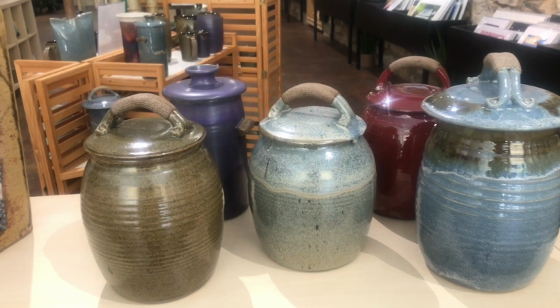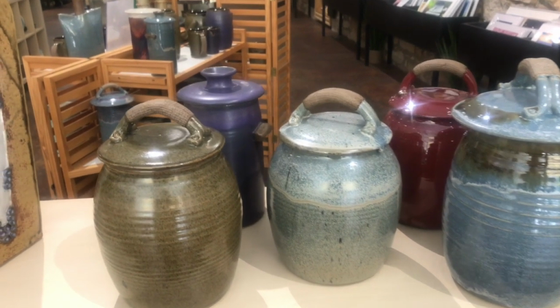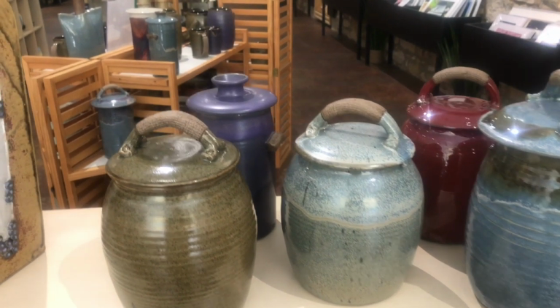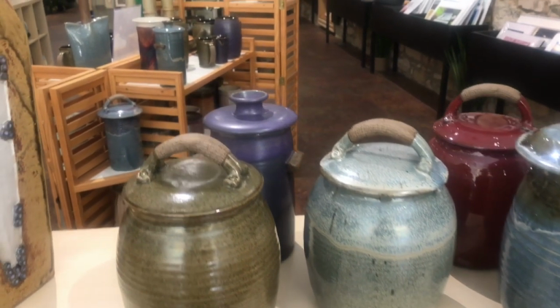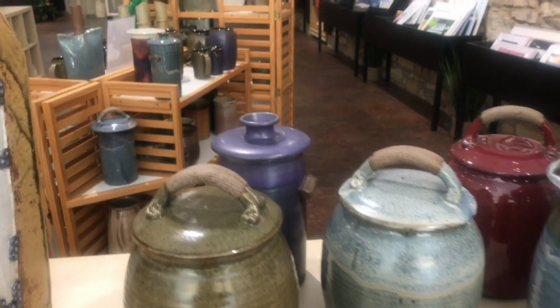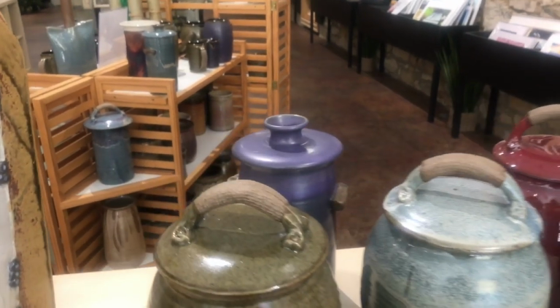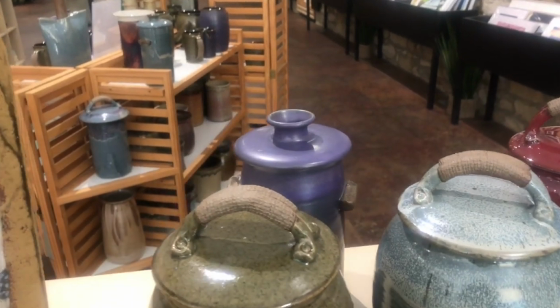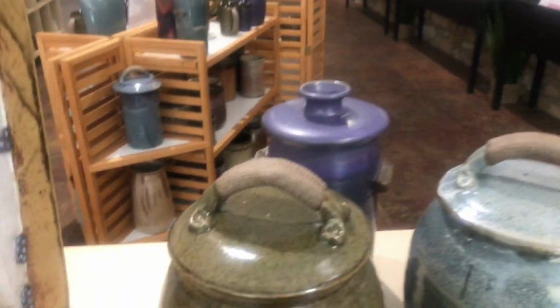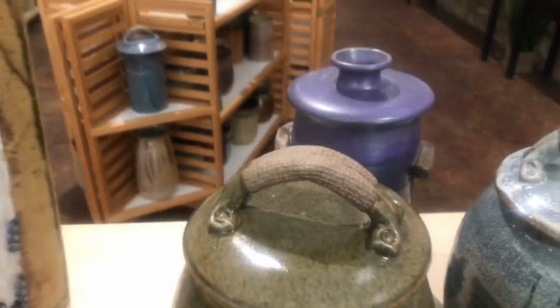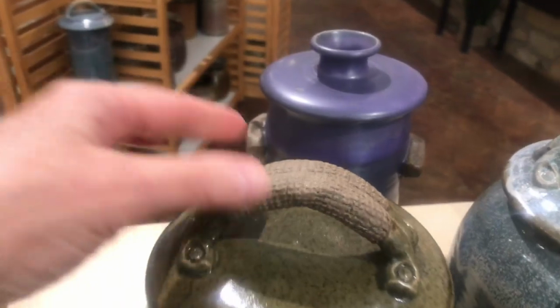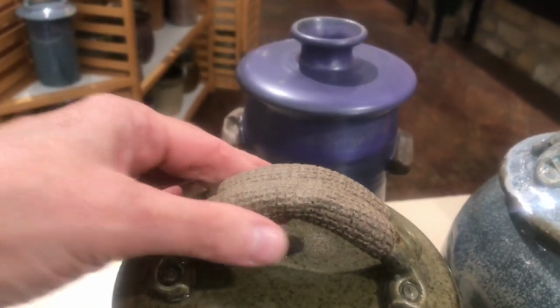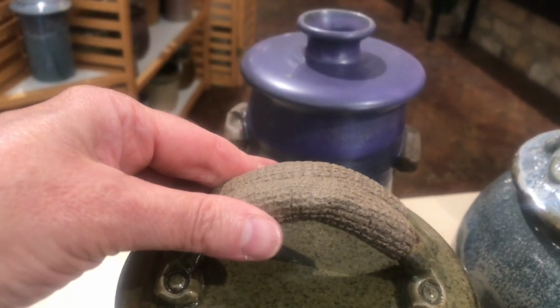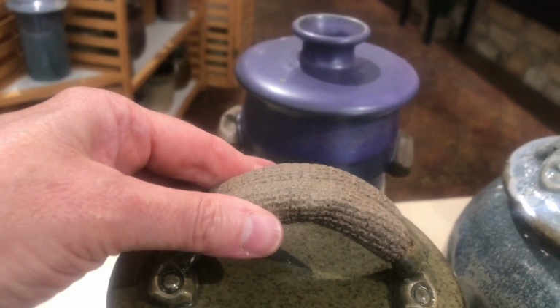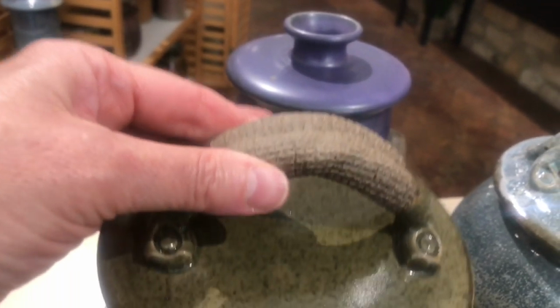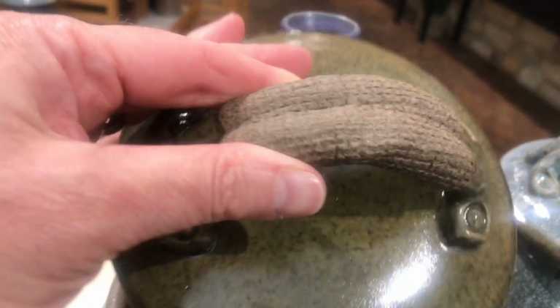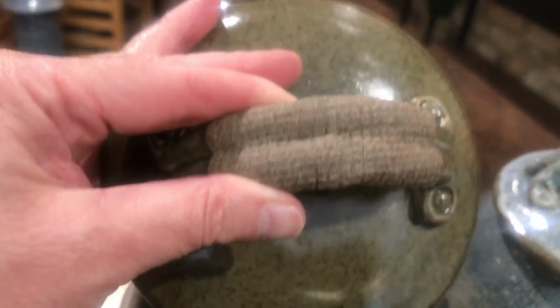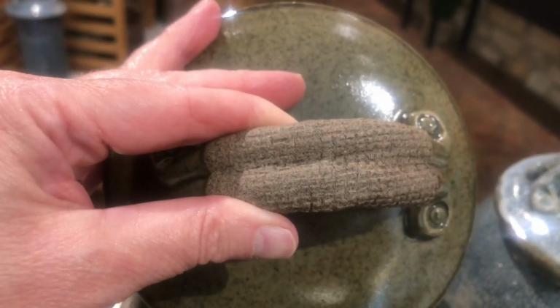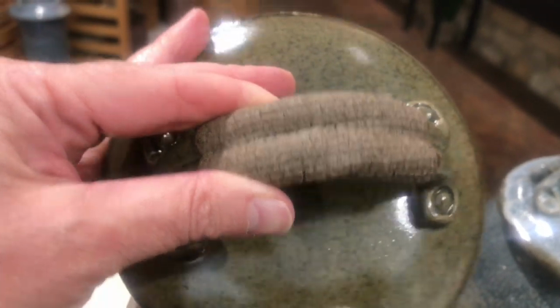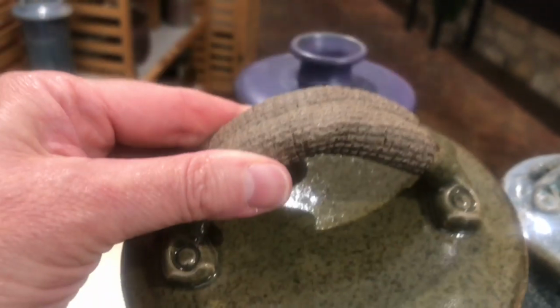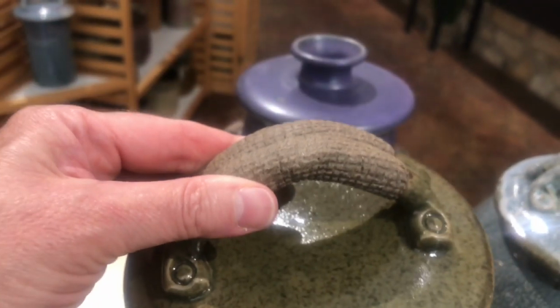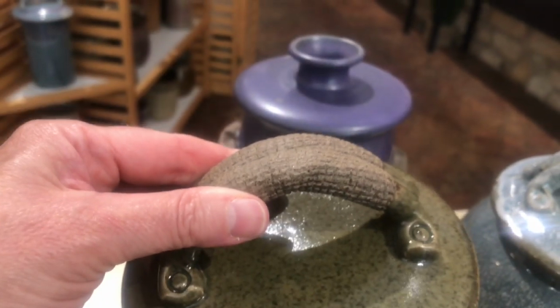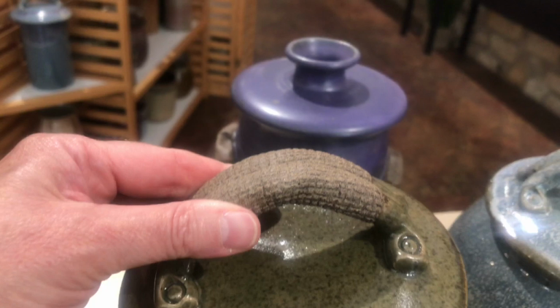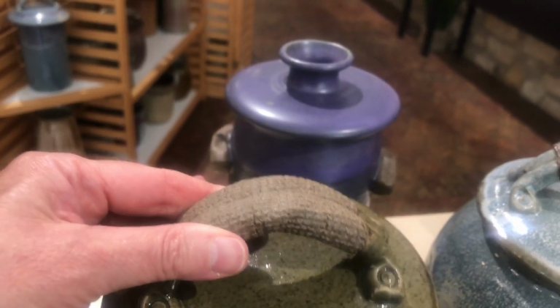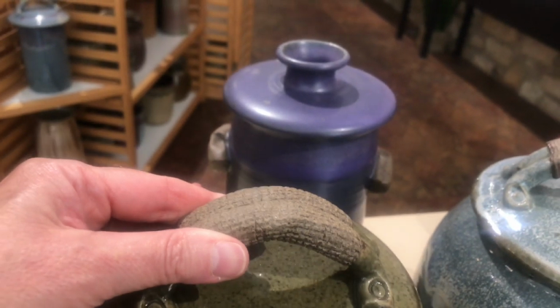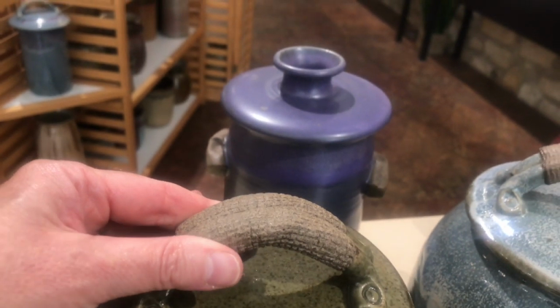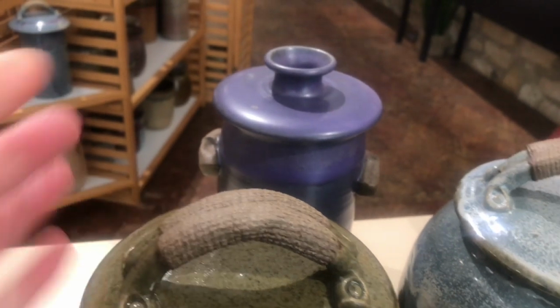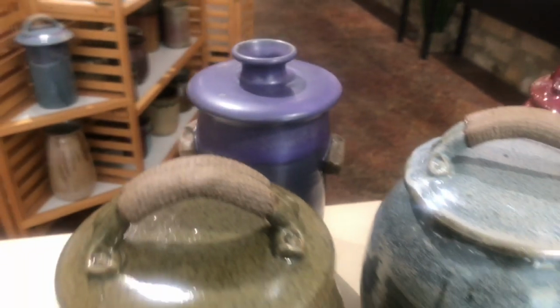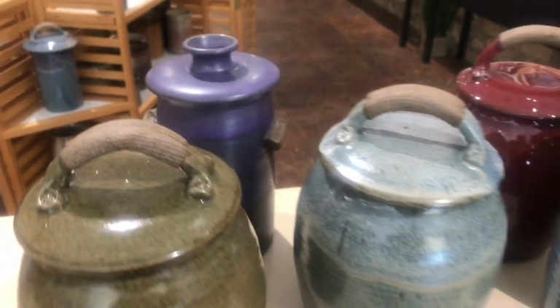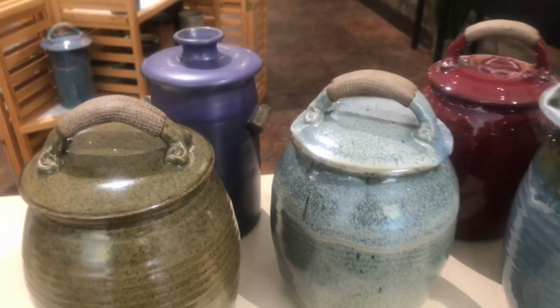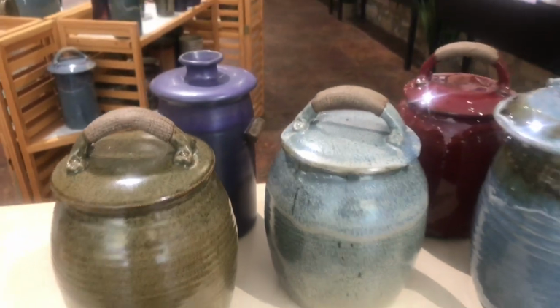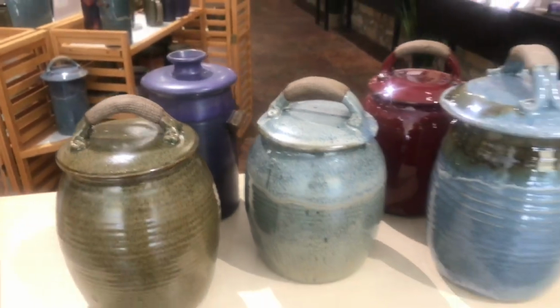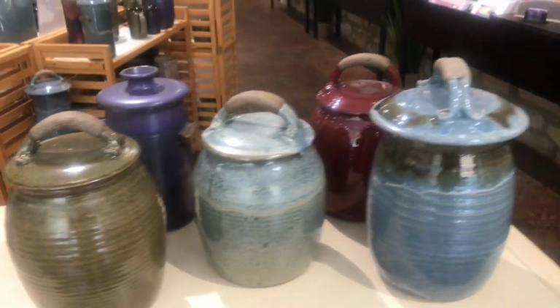You can see that four of these have a little detail on the lid that makes it look like it's almost leather. It's all ceramic.